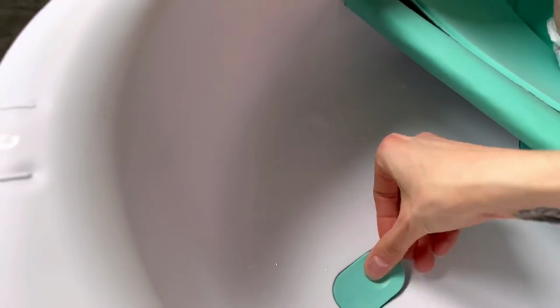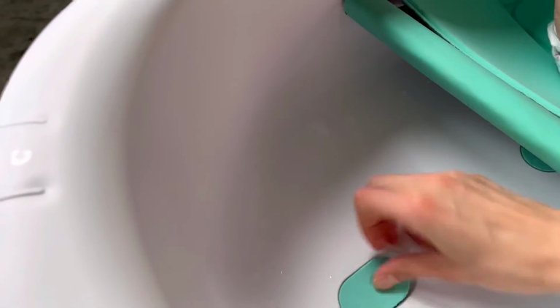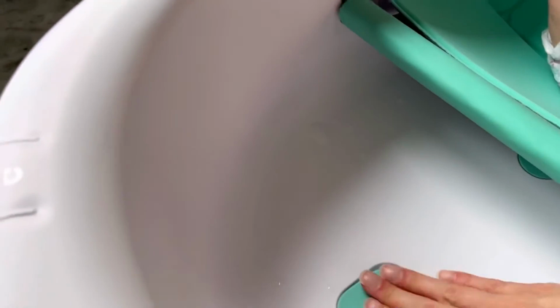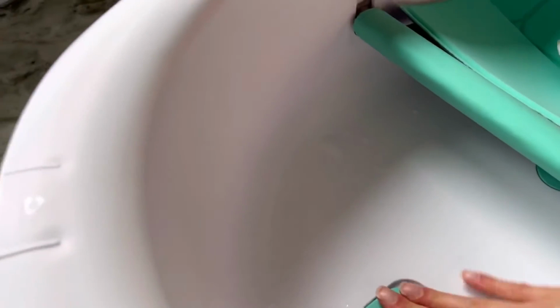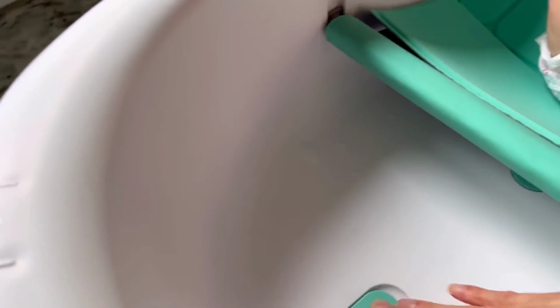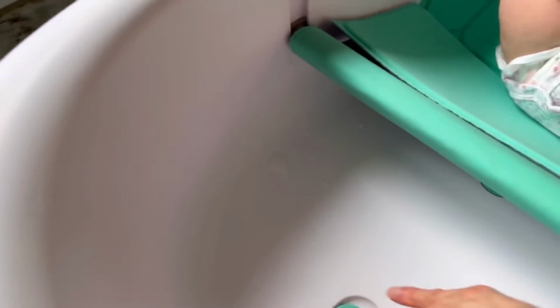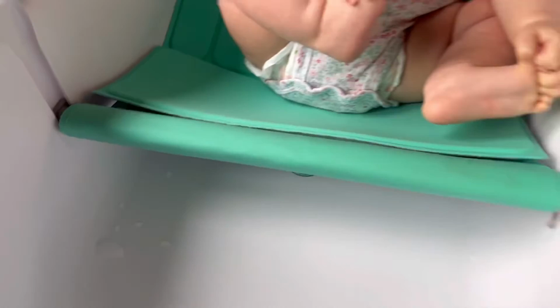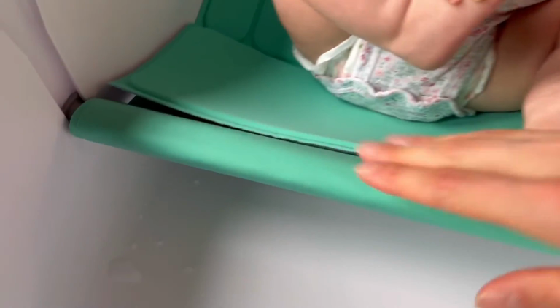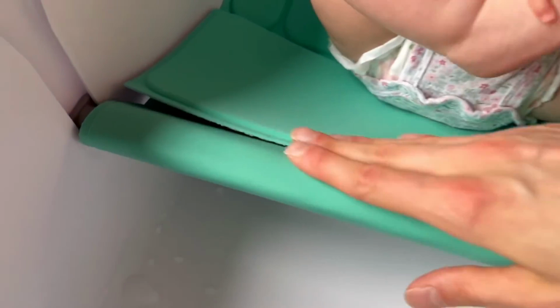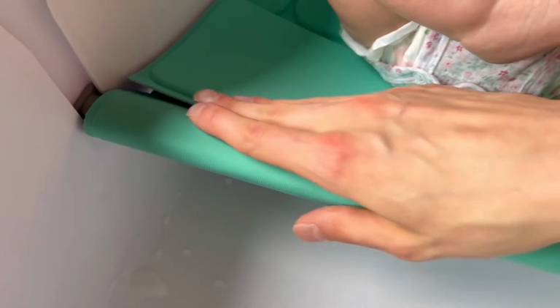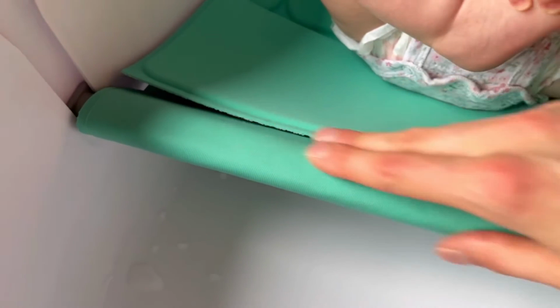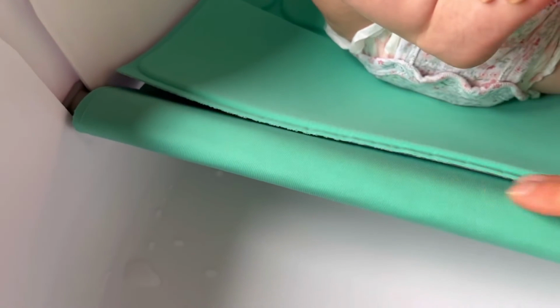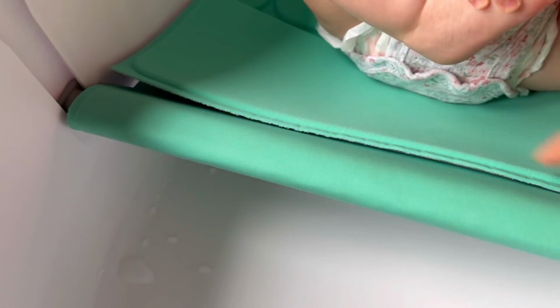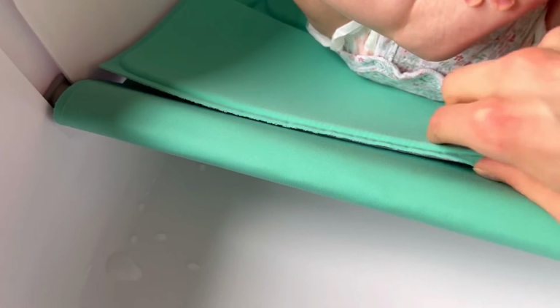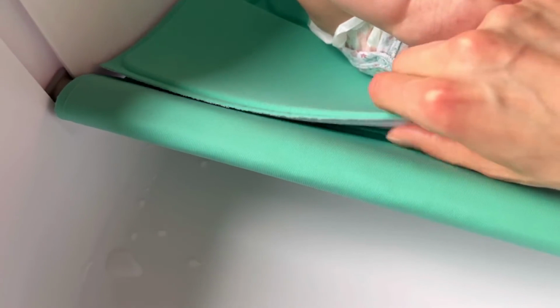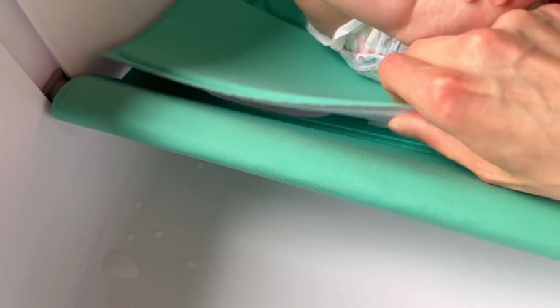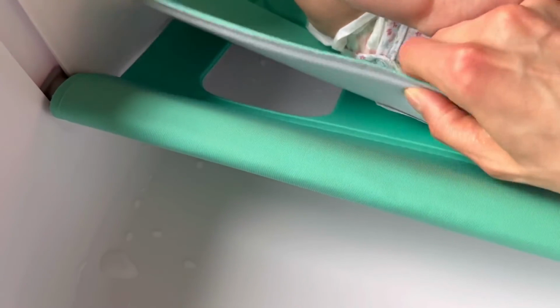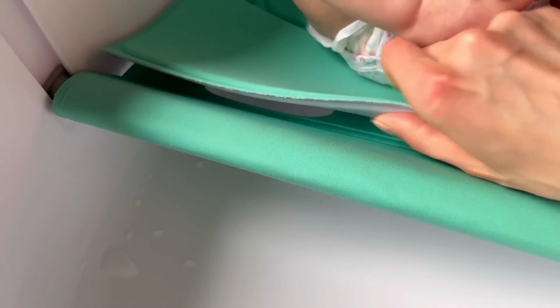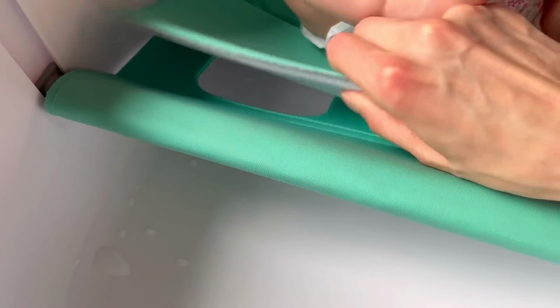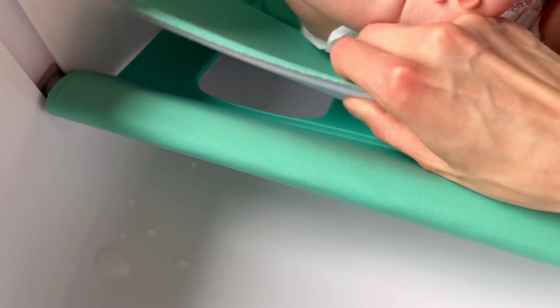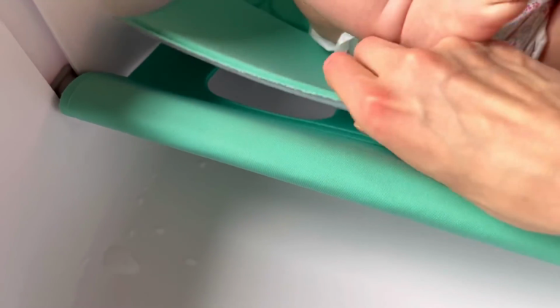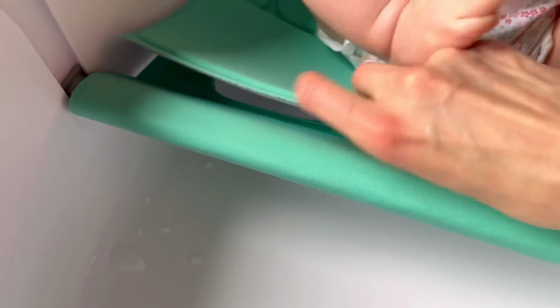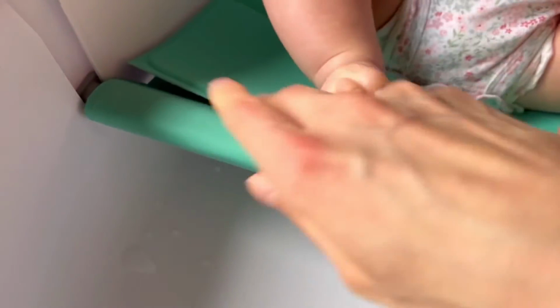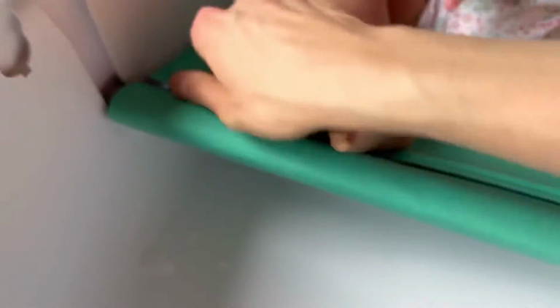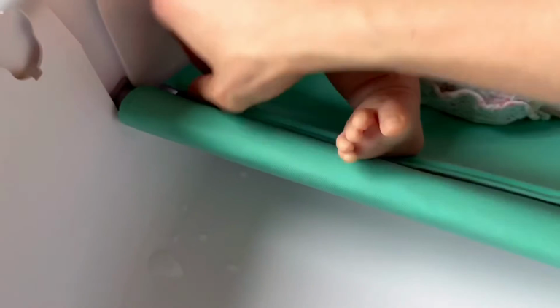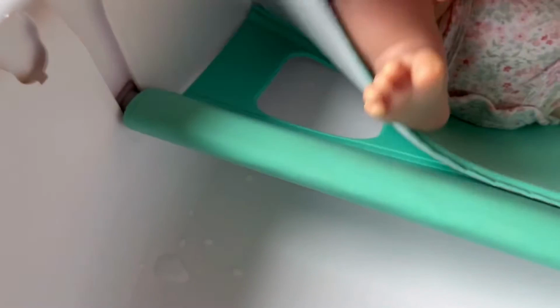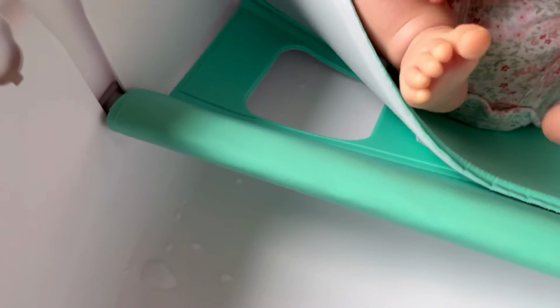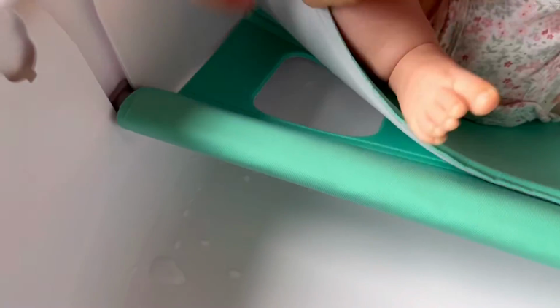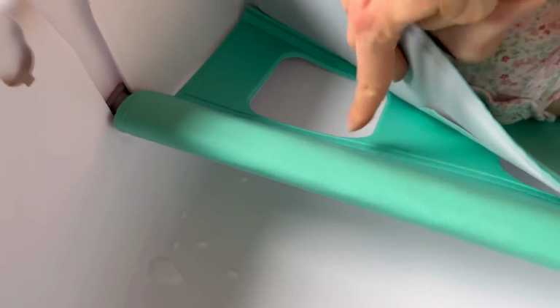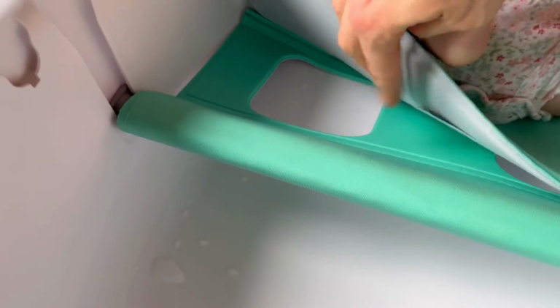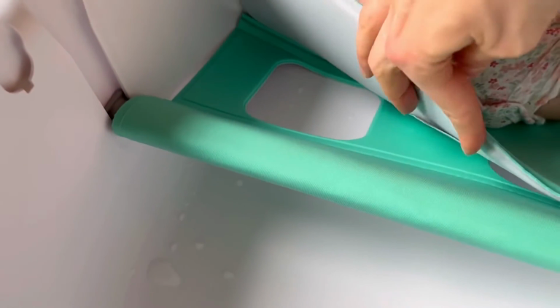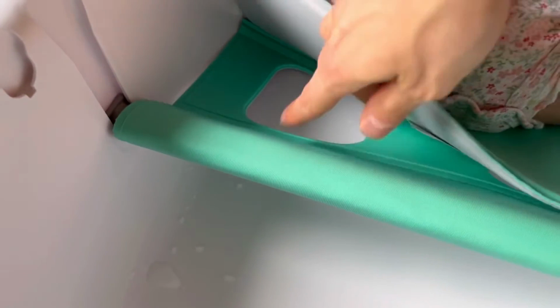You just close that up when you want to fill it up. This material is nice because it dries pretty well. It's kind of like a thick foam, and if you flip up this, their legs can fit in there.